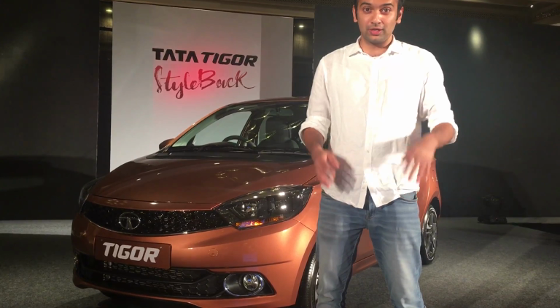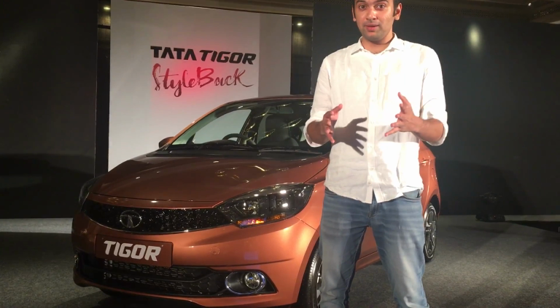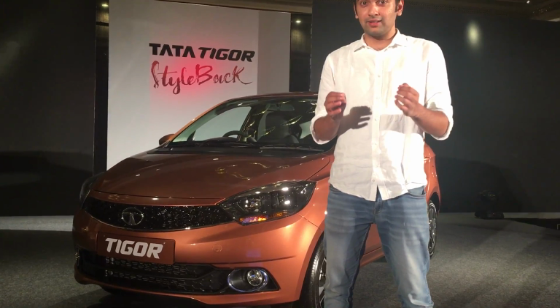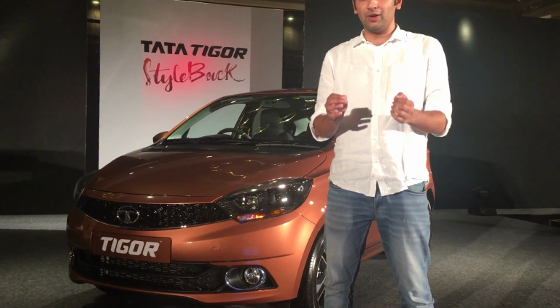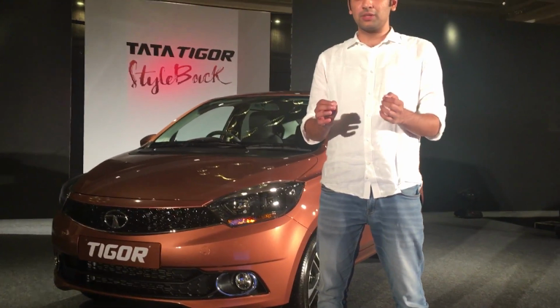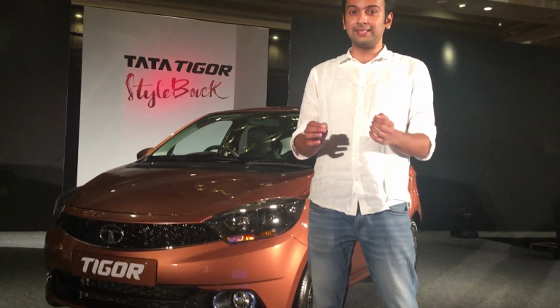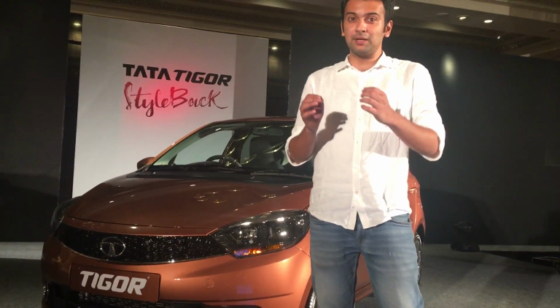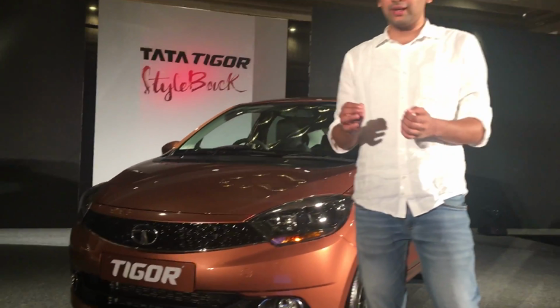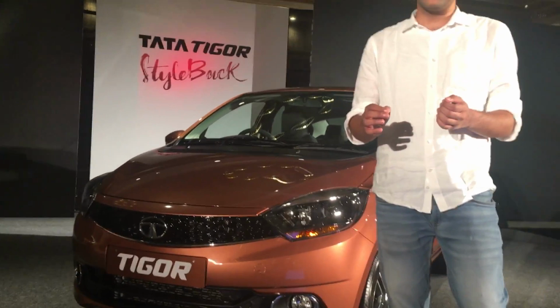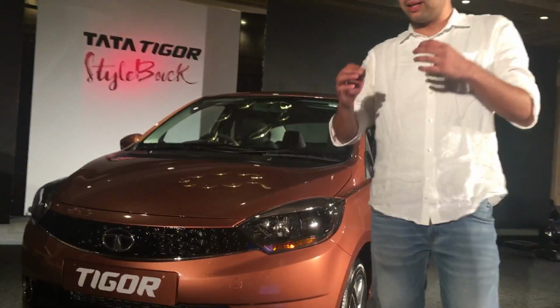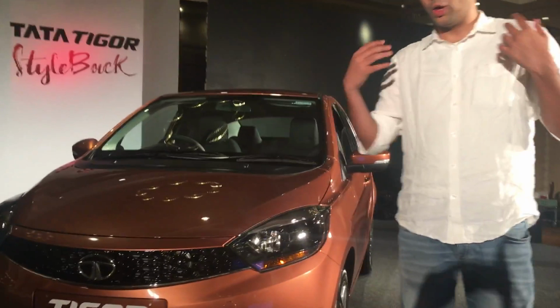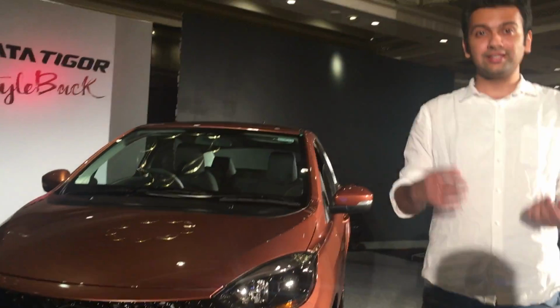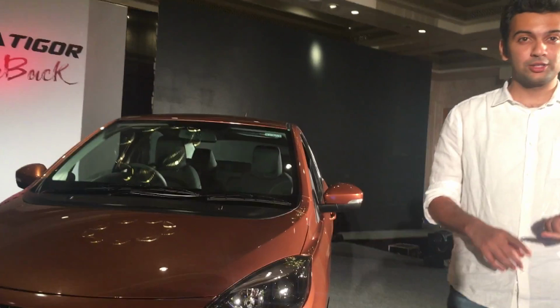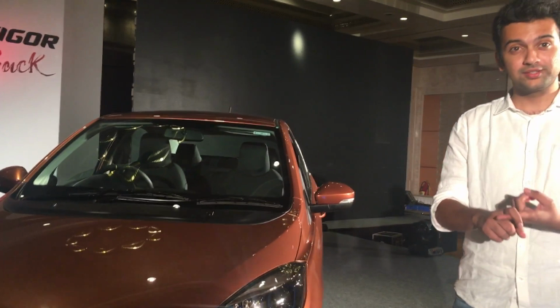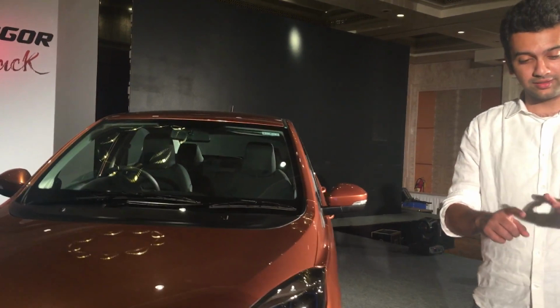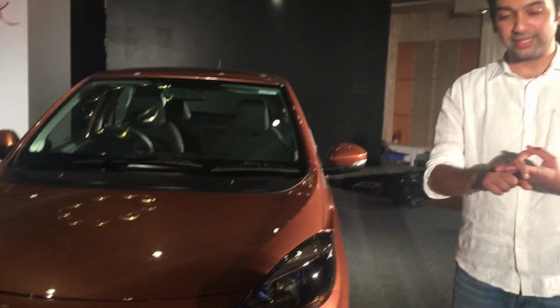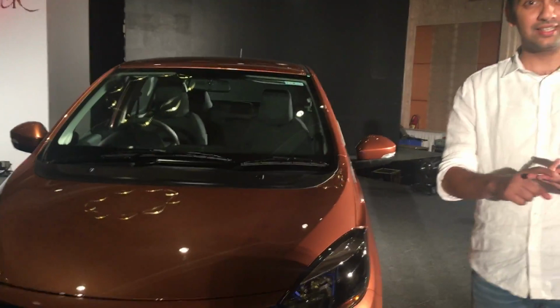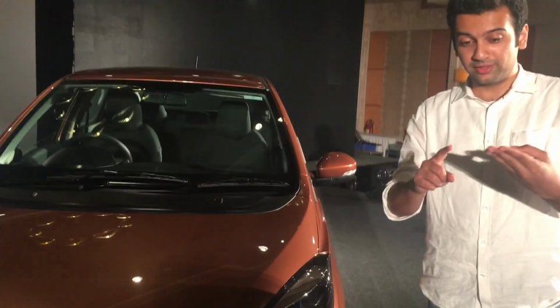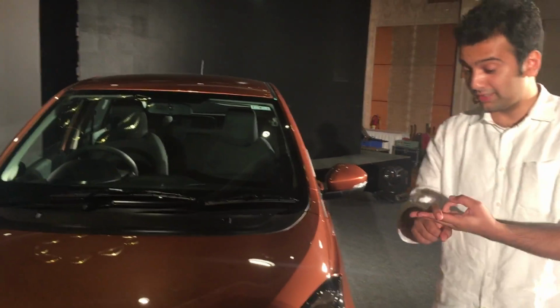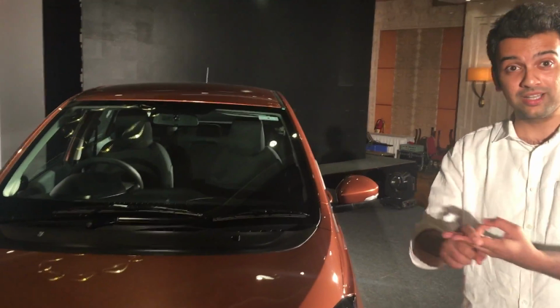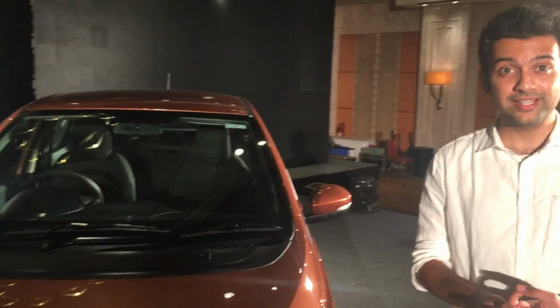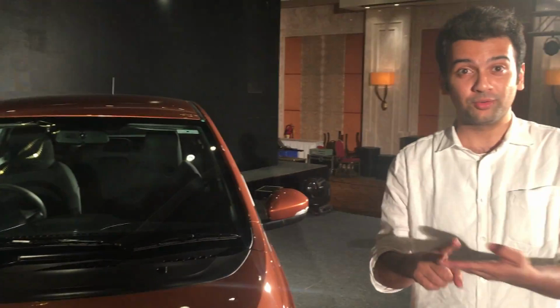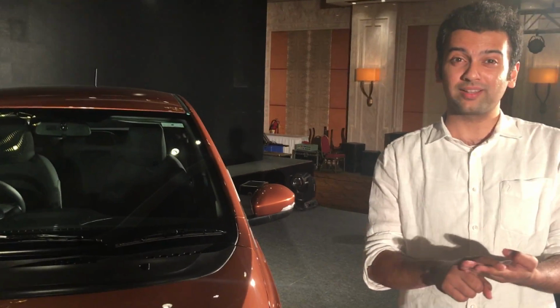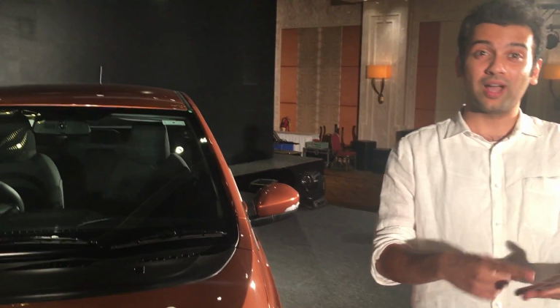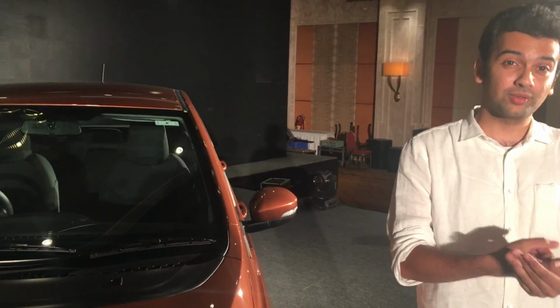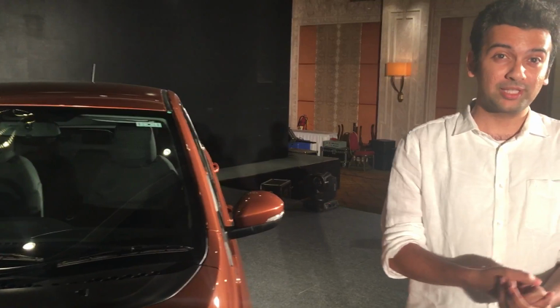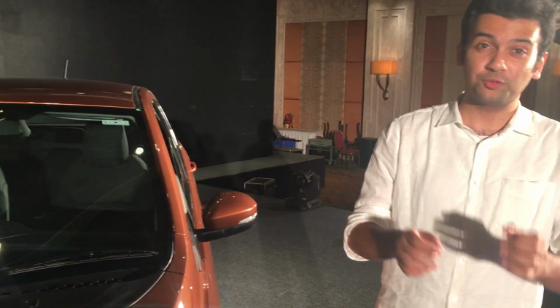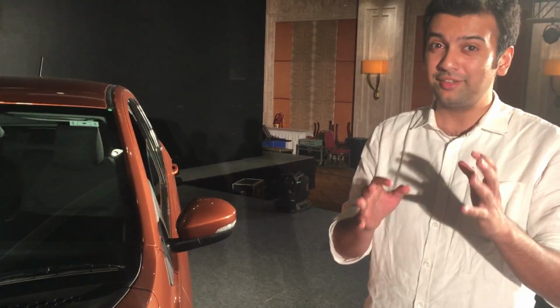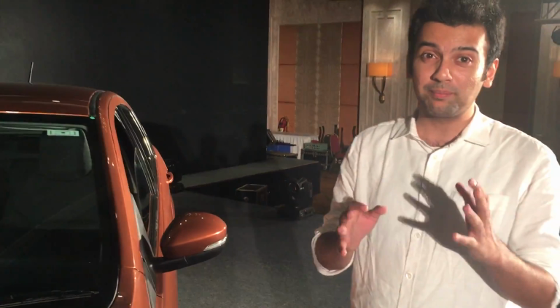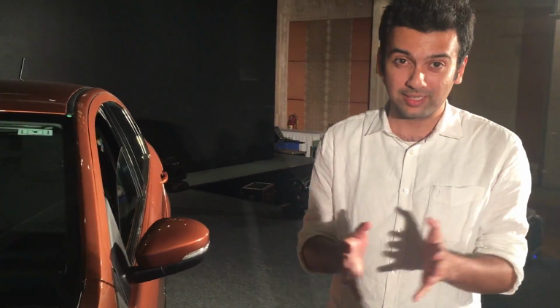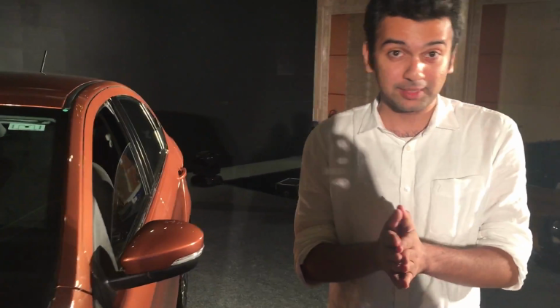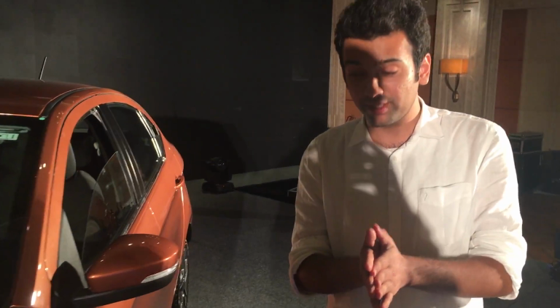The TIGOR competes in a market dominated by the Swift Dzire, the Hyundai Accent, the Honda Amaze, the Volkswagen NAMU, and the Ford Aspire. So it's a very packed segment out here.